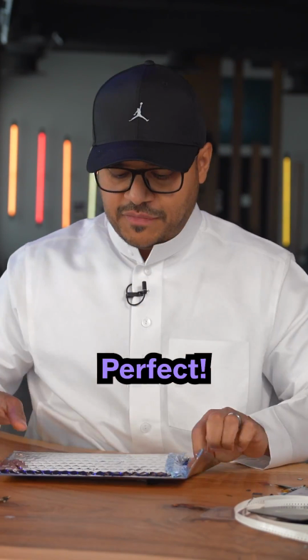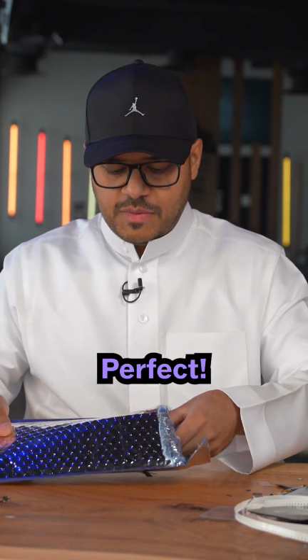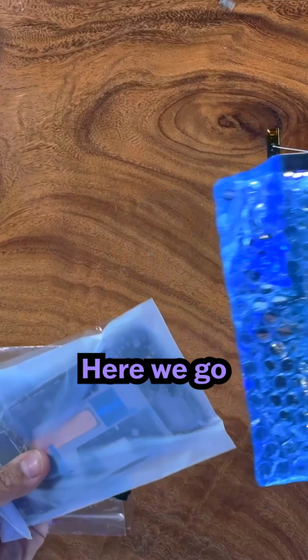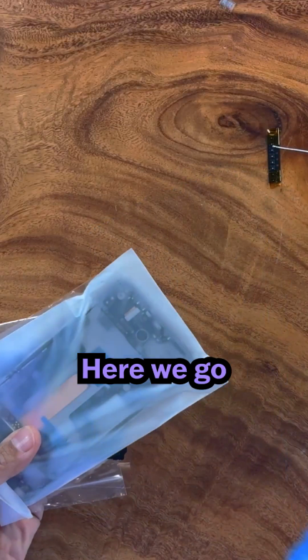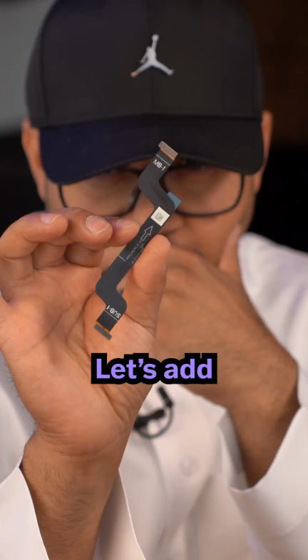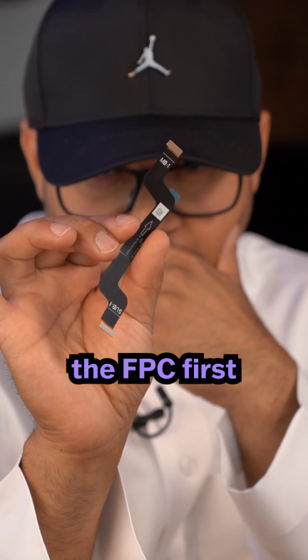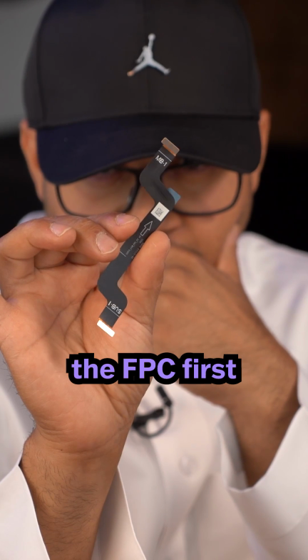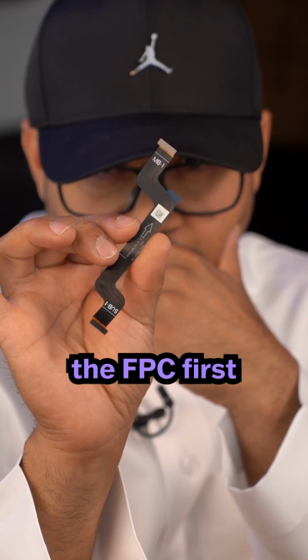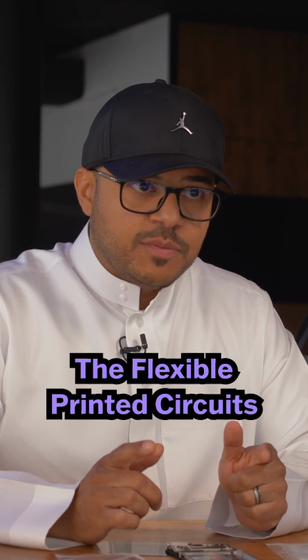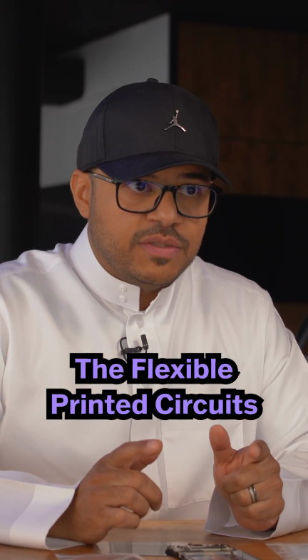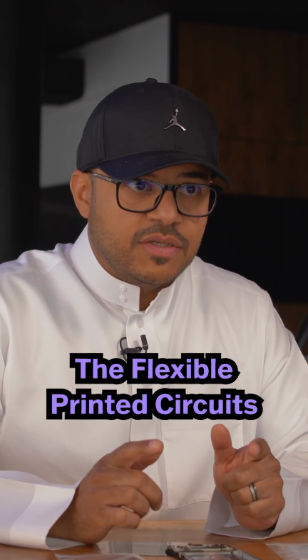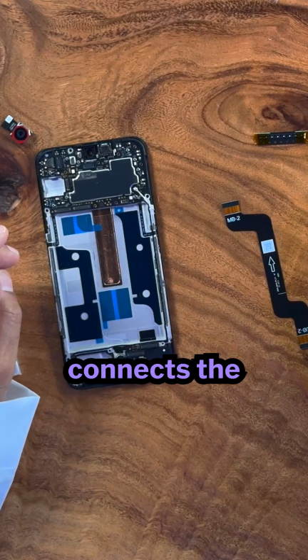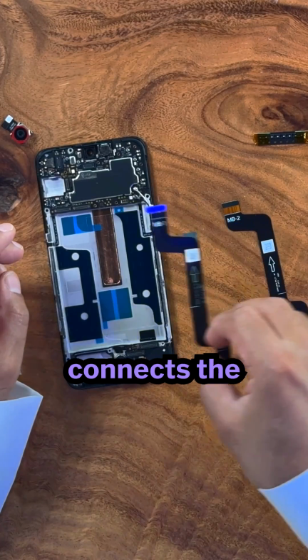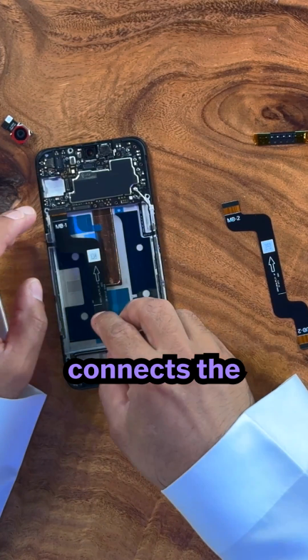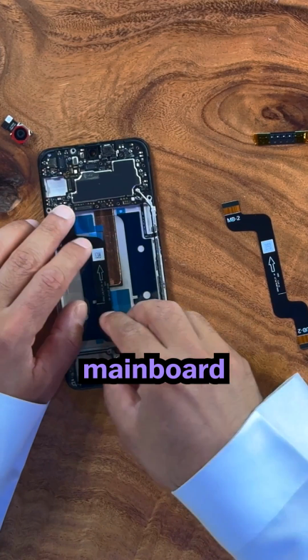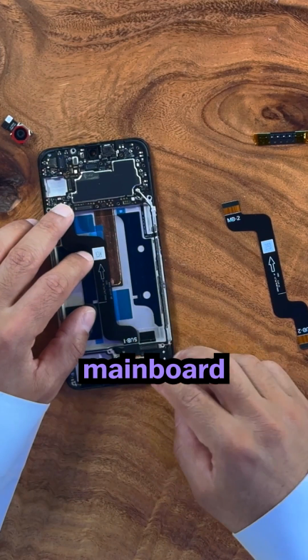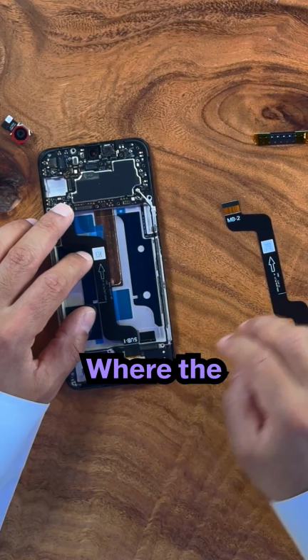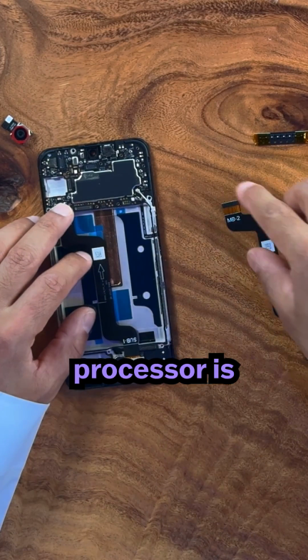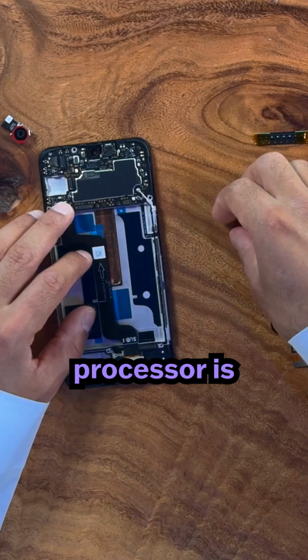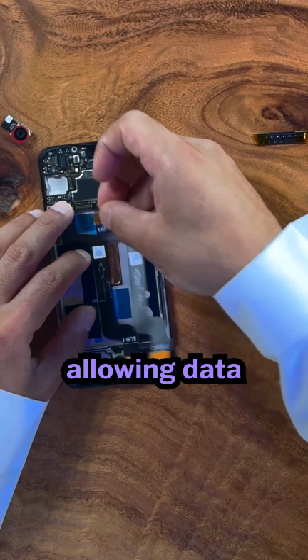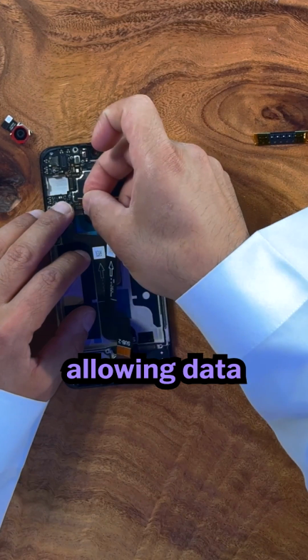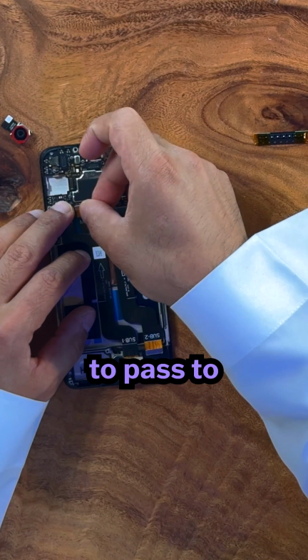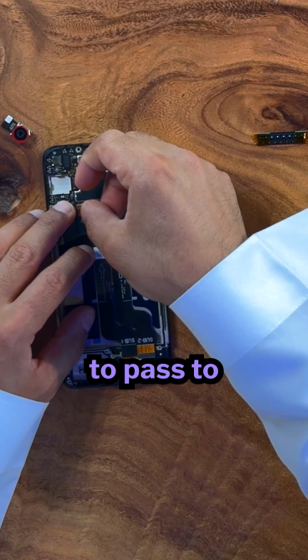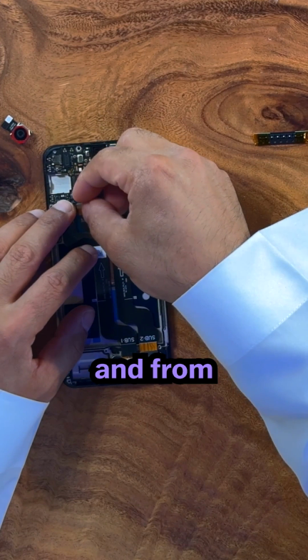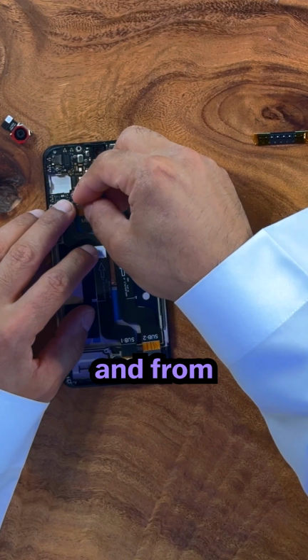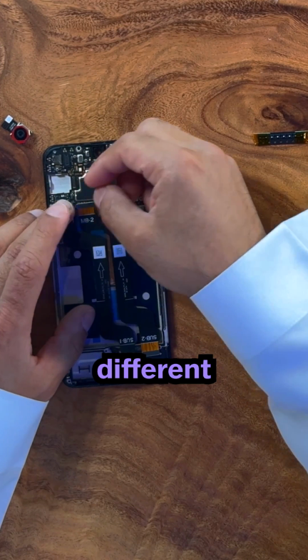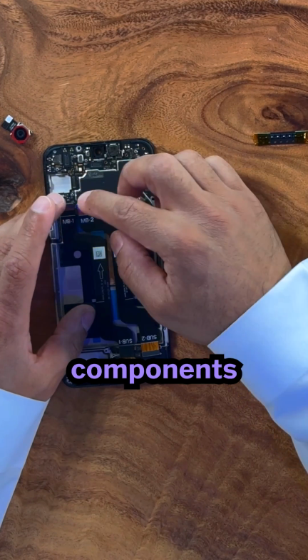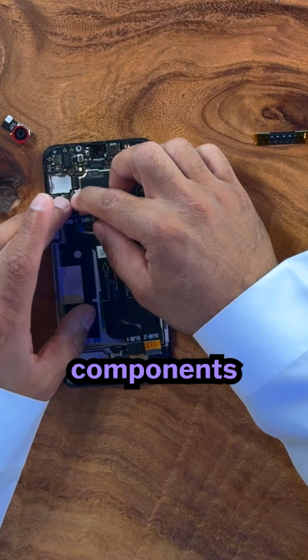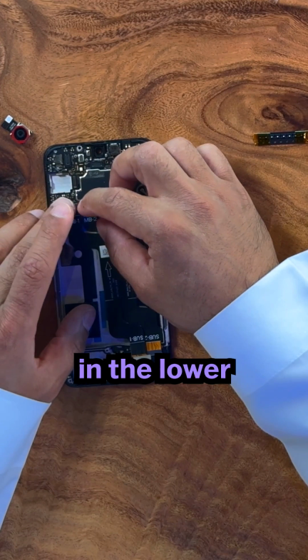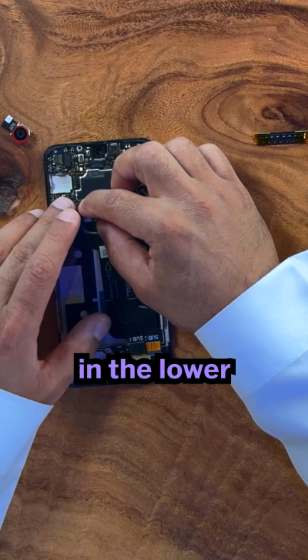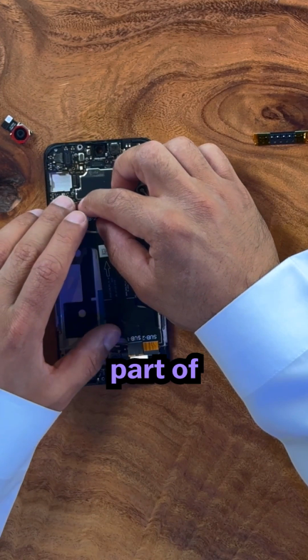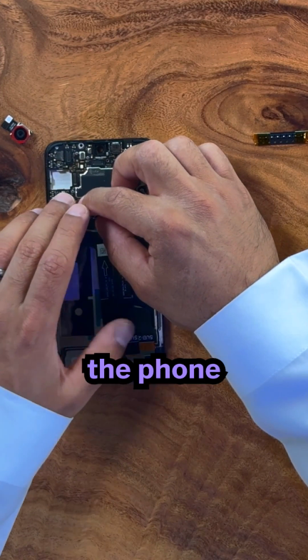Perfect. Bismillah — here we go. Let's add the FPC first. The flexible printed circuits connects the main board where the processor is, allowing data to pass to and from different components in the lower part of the phone.